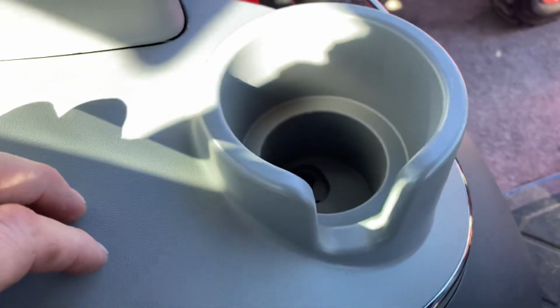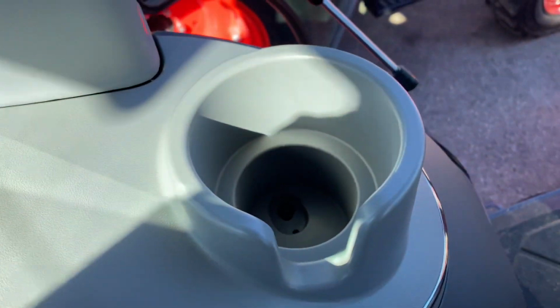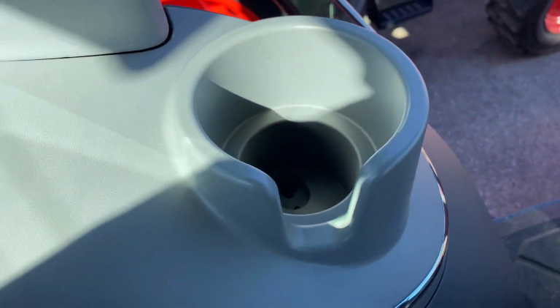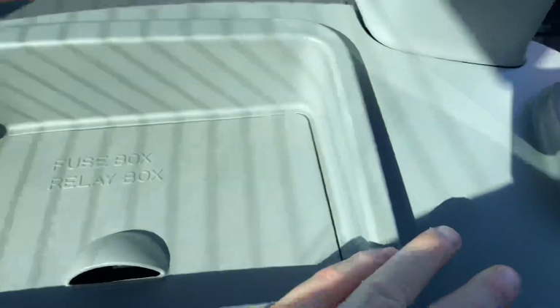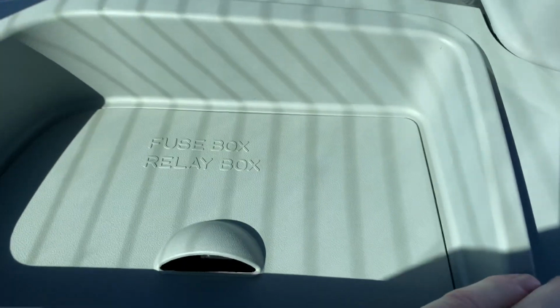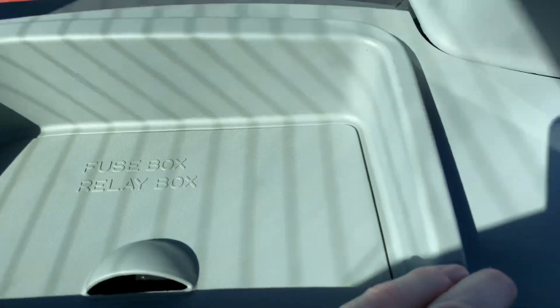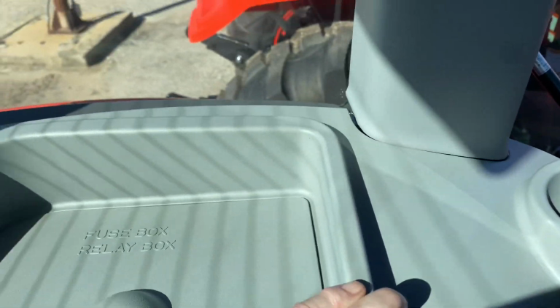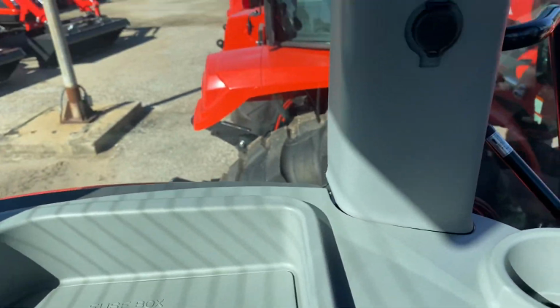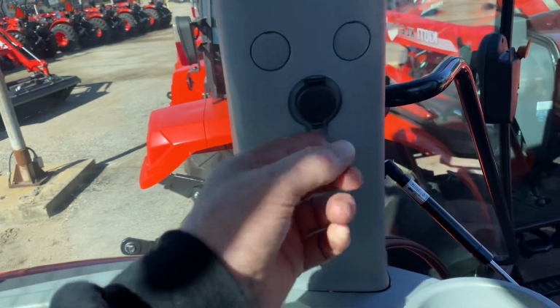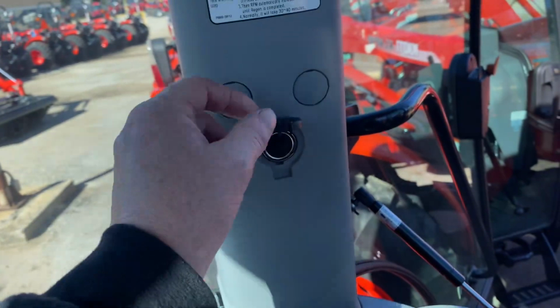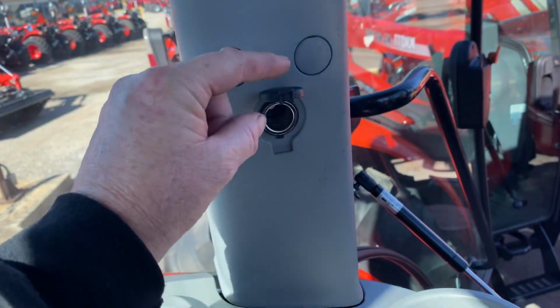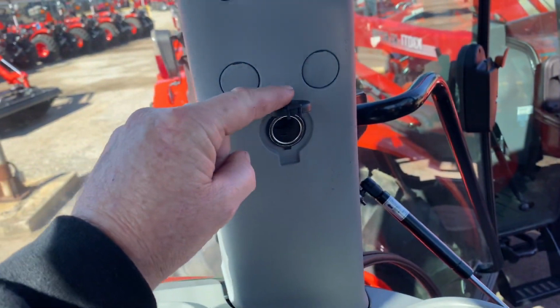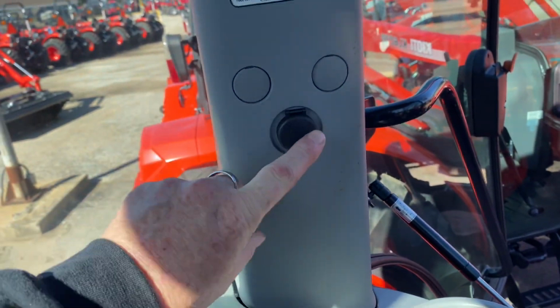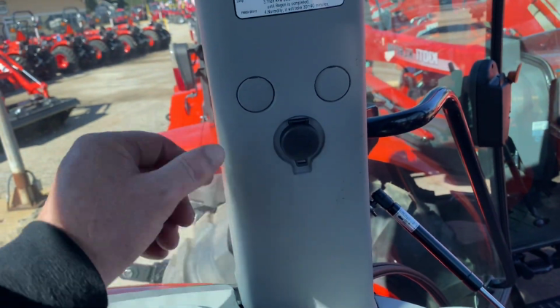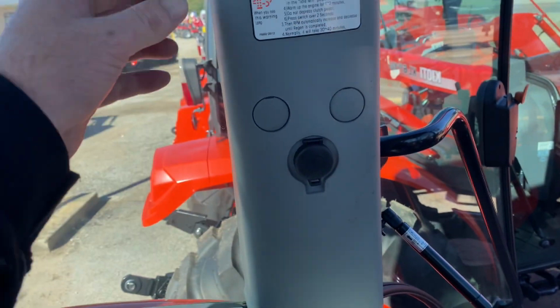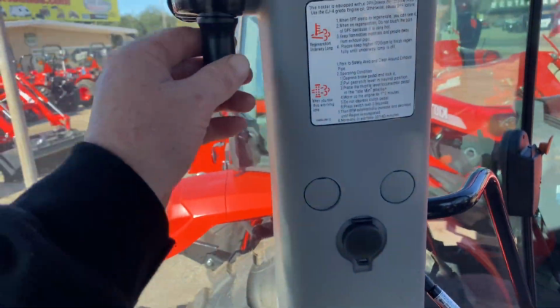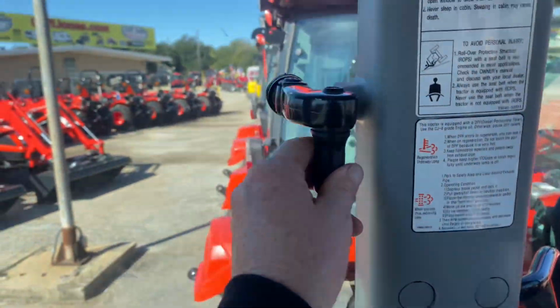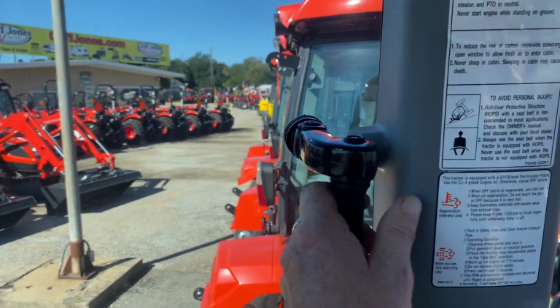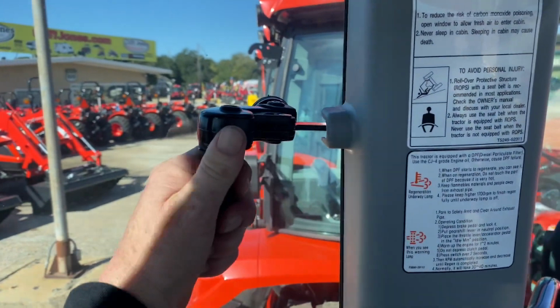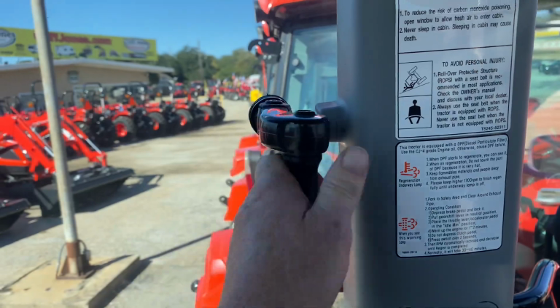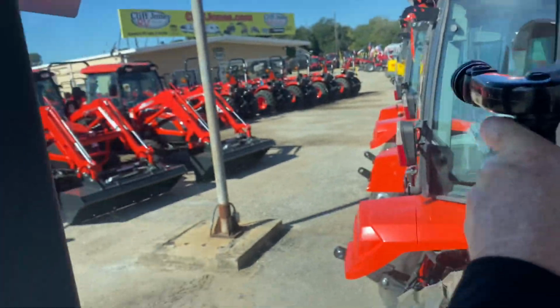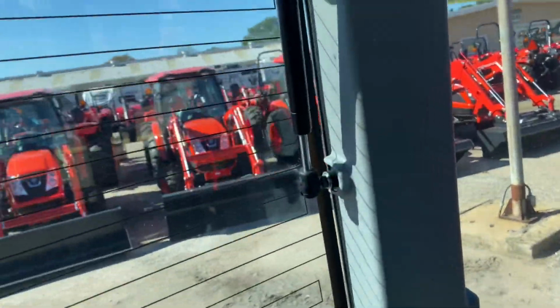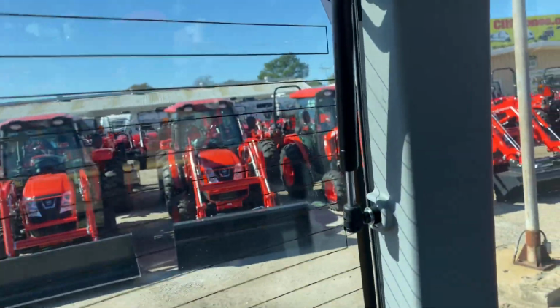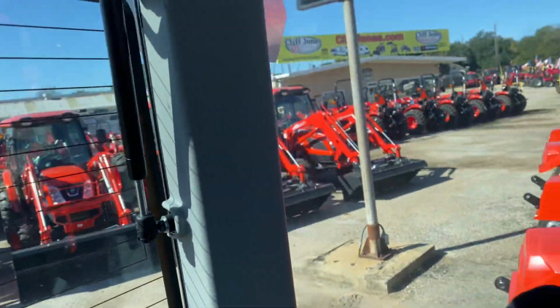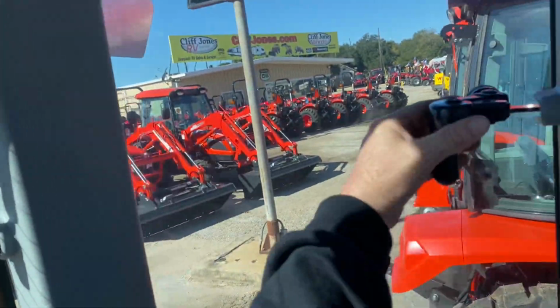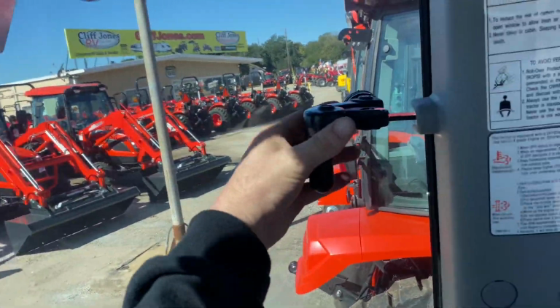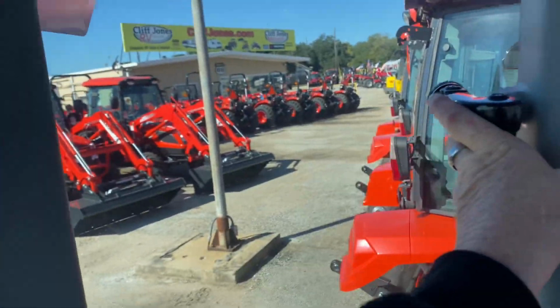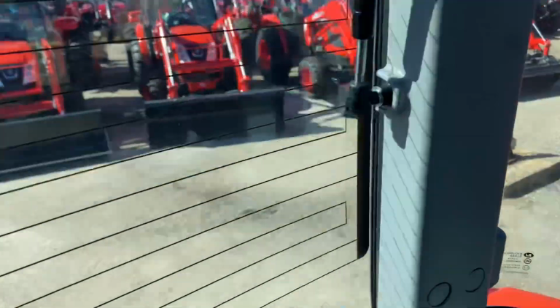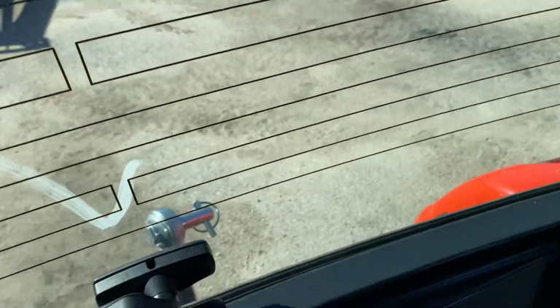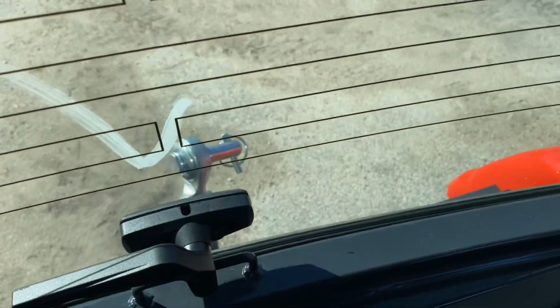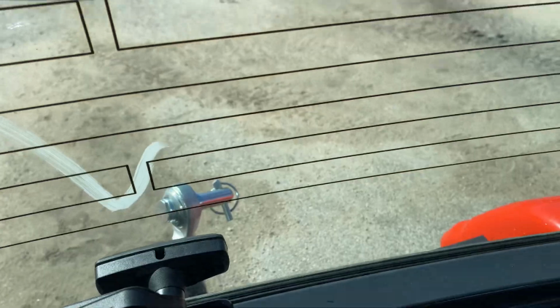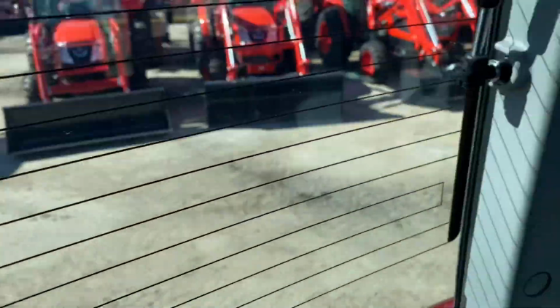Big cup holder on this side. Fuse box is right there. 12-volt charger for a cell phone. All the windows do open up — this one folds out, this folds to the side, back one folds out.